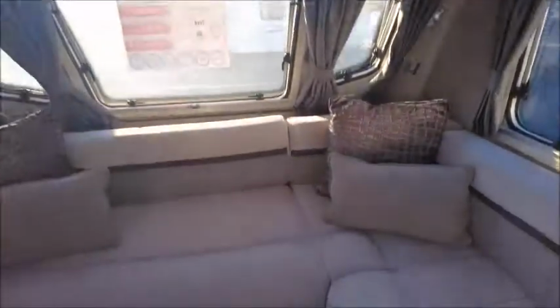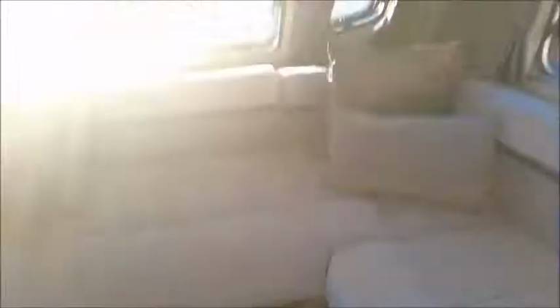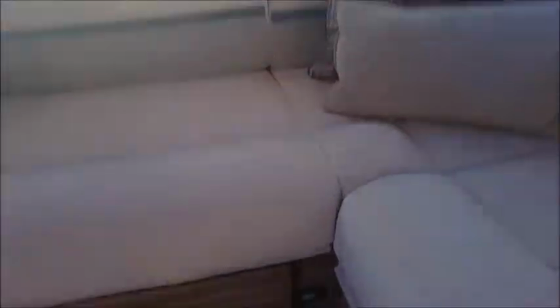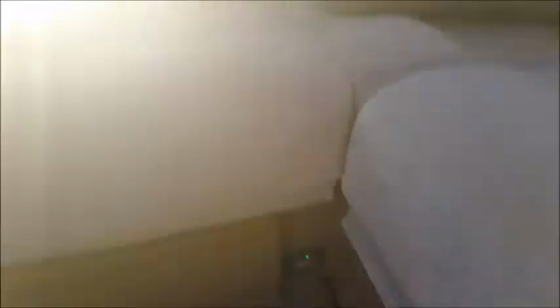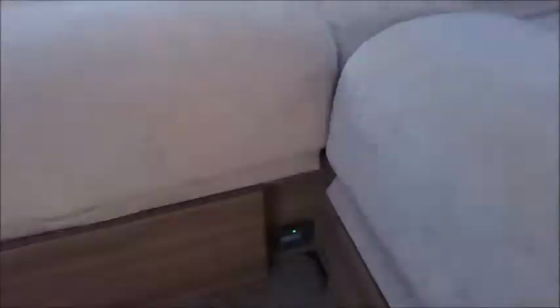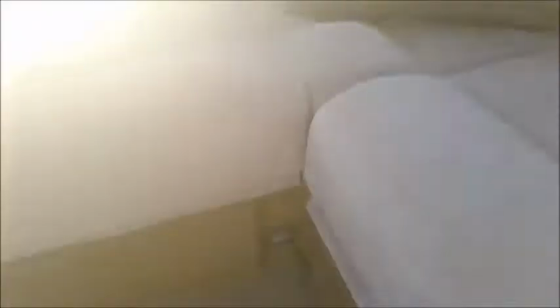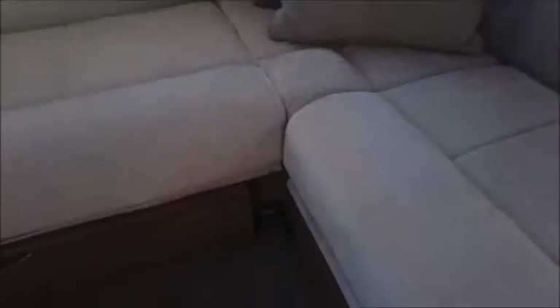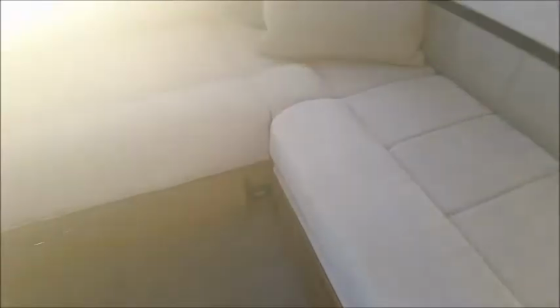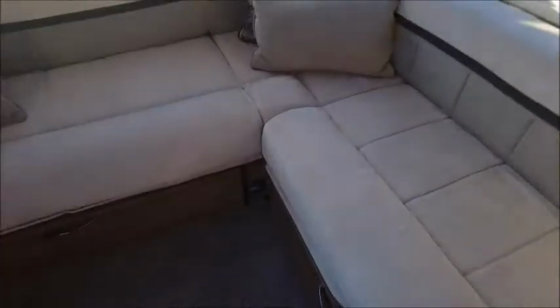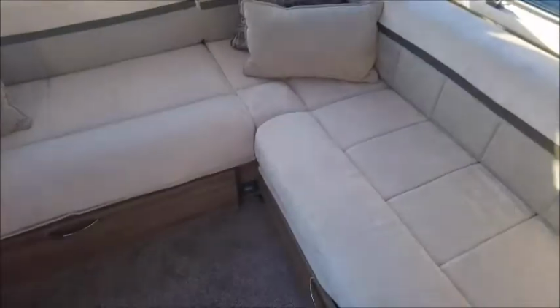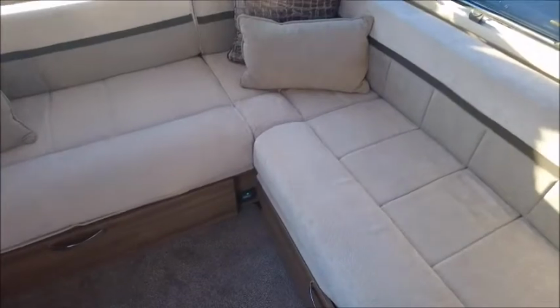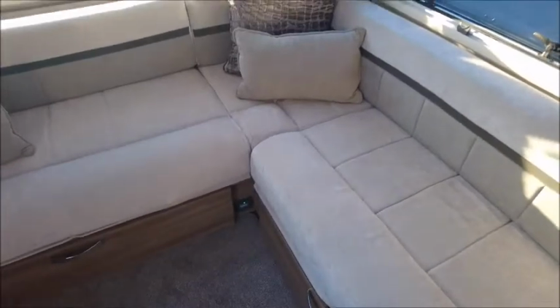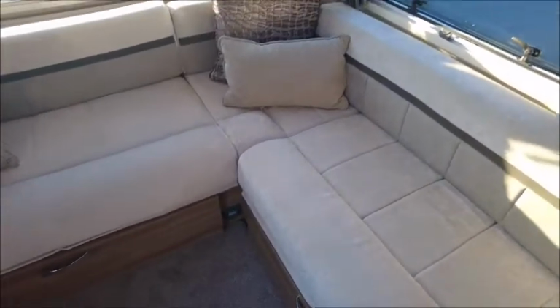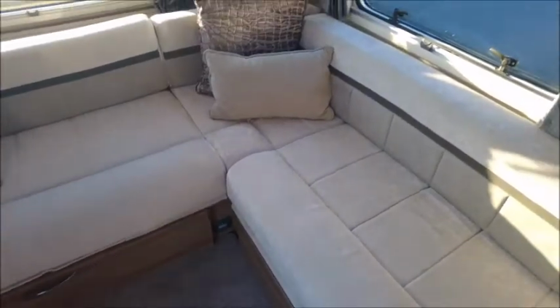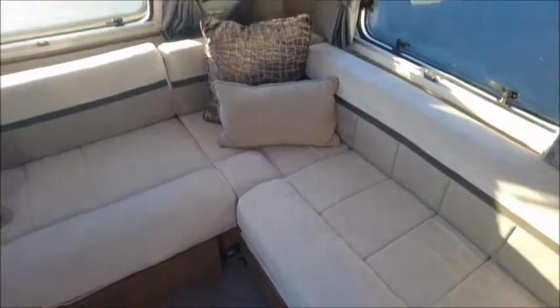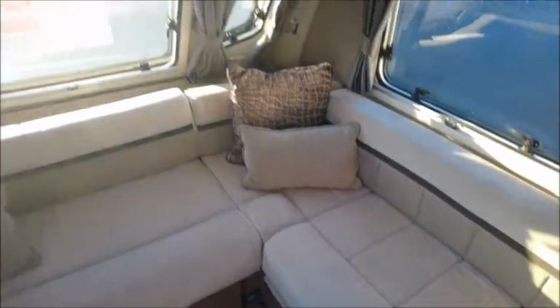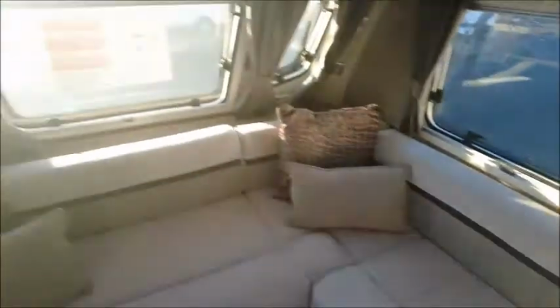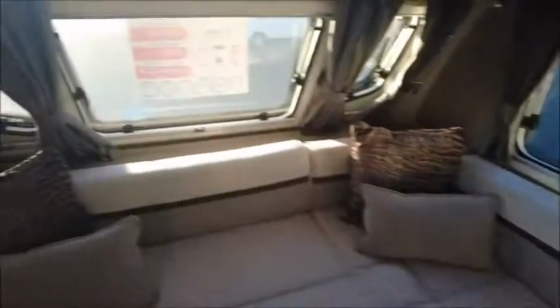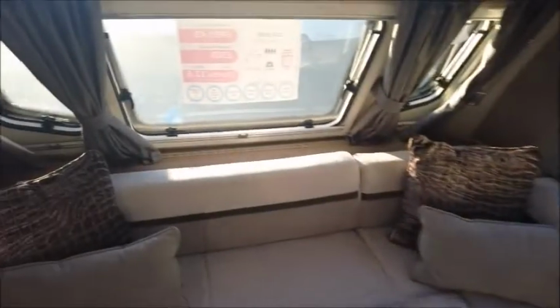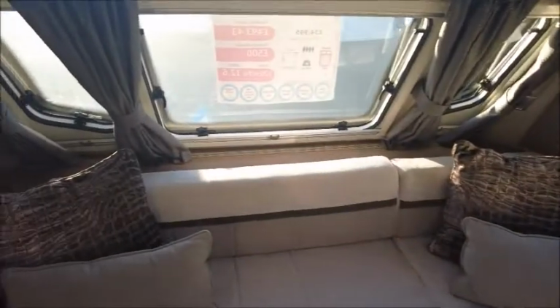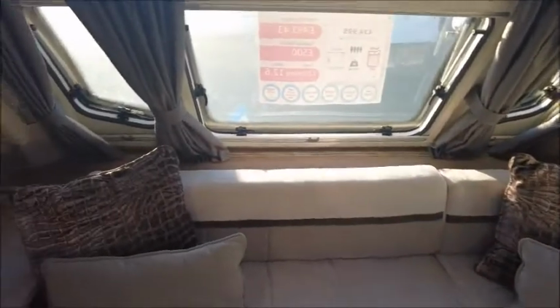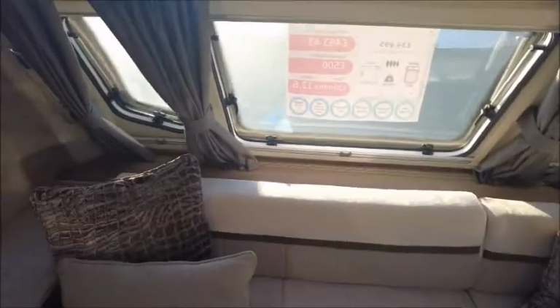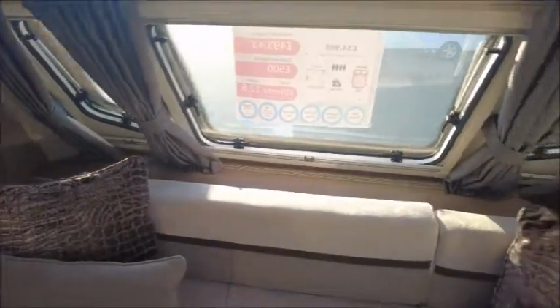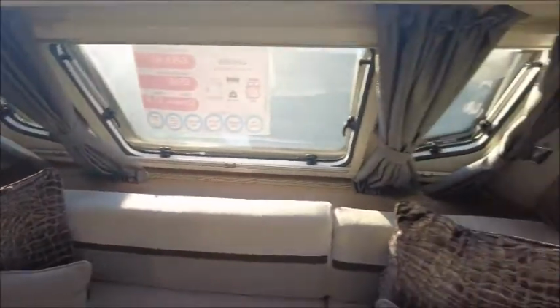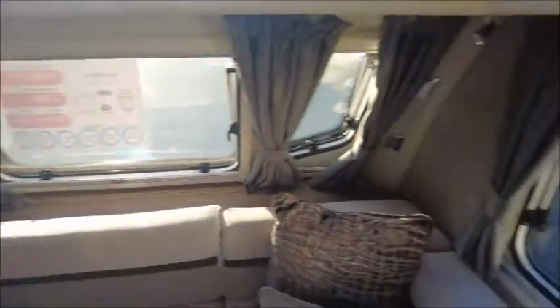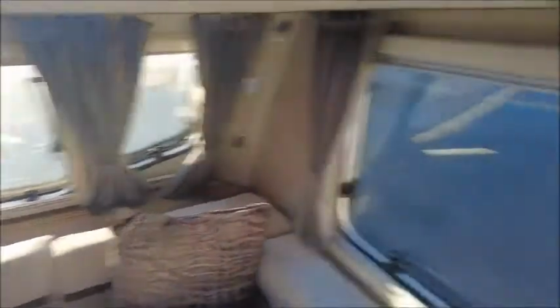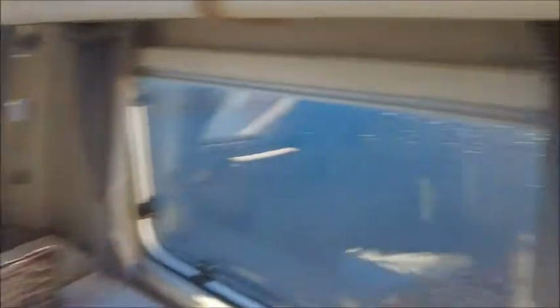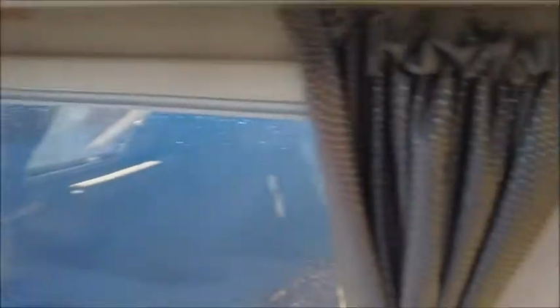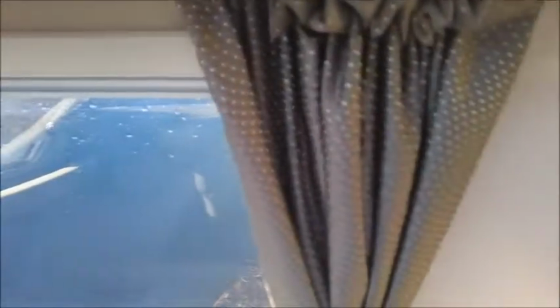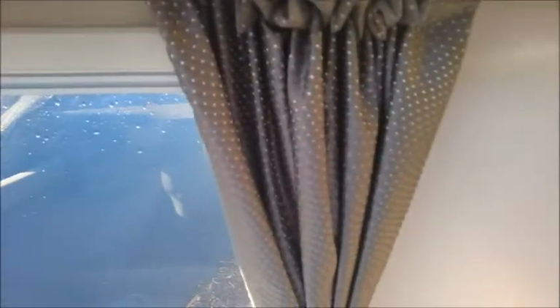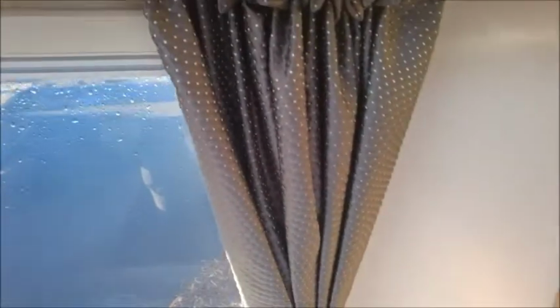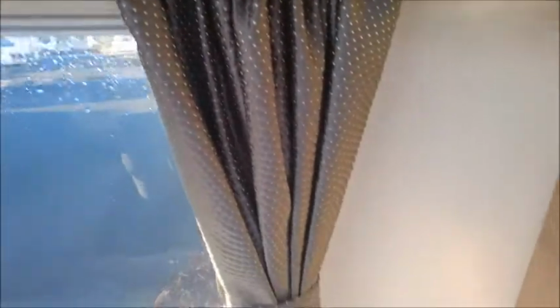We've got our Alde heating which will keep us nice and warm through the winter. There's a very nice colour scheme which you'll see with the cushions and curtains — it's got this sort of polka dot pattern.